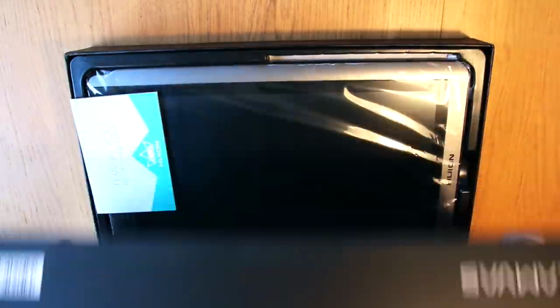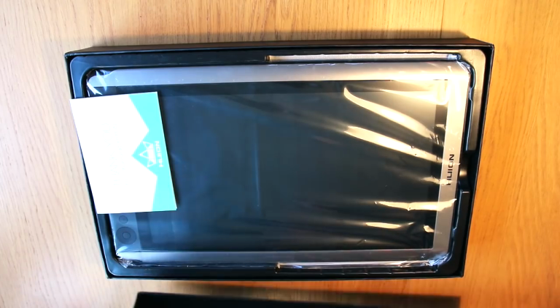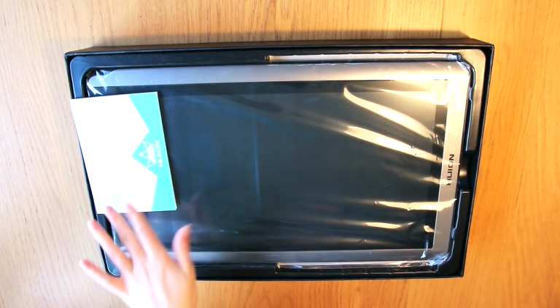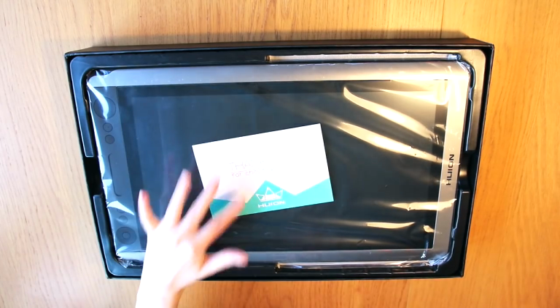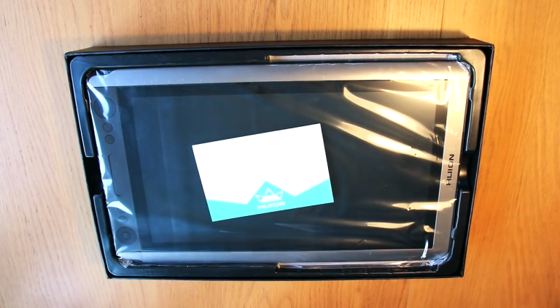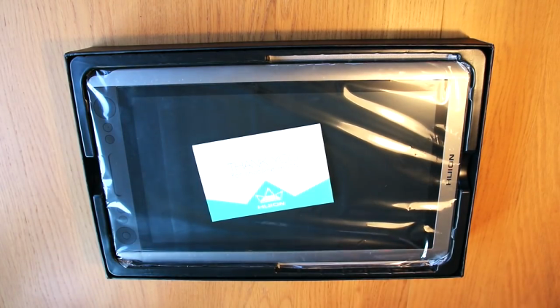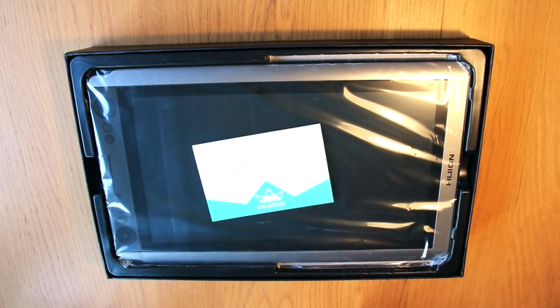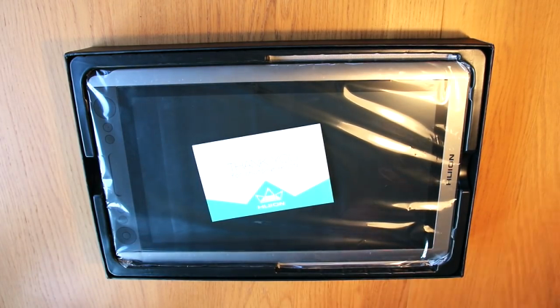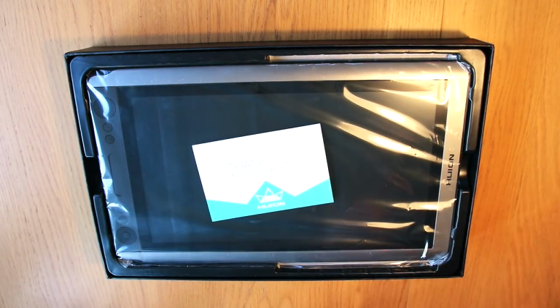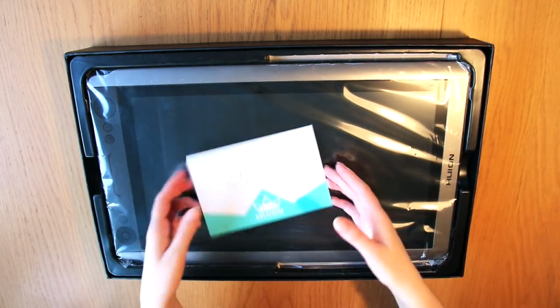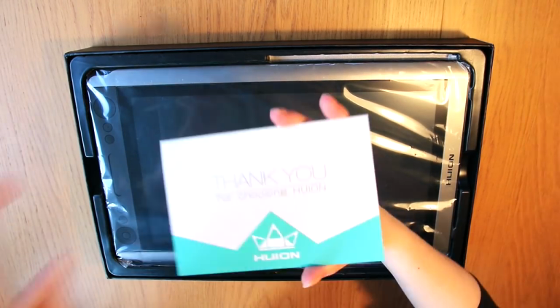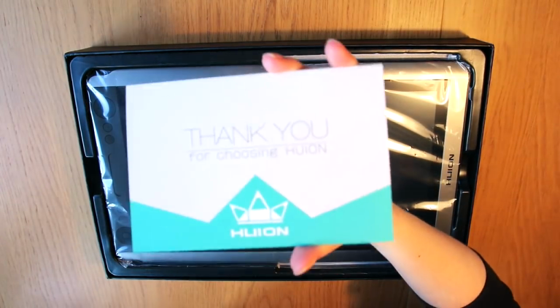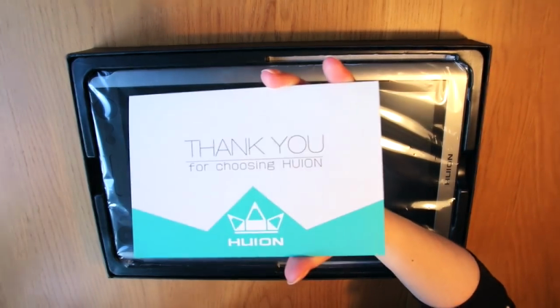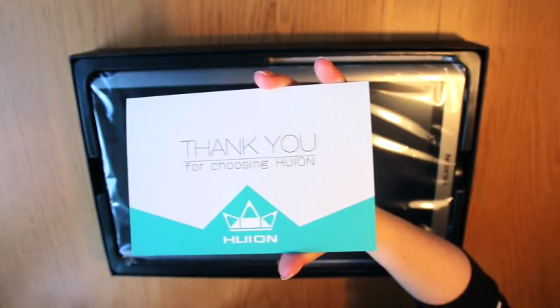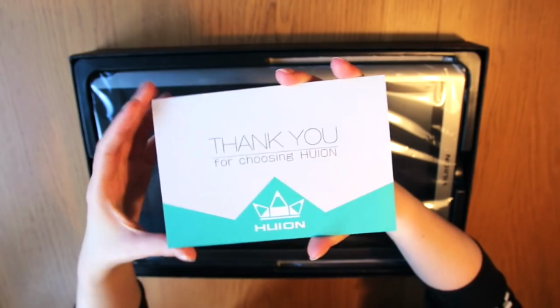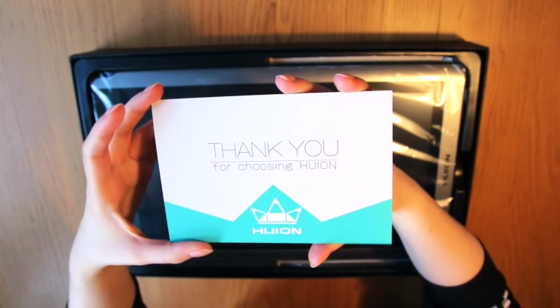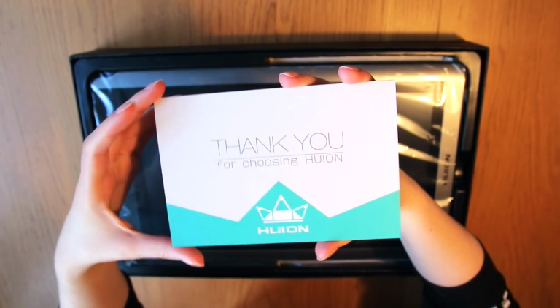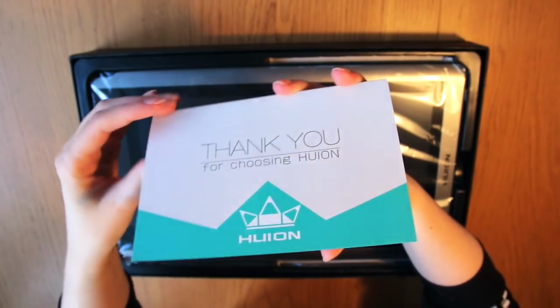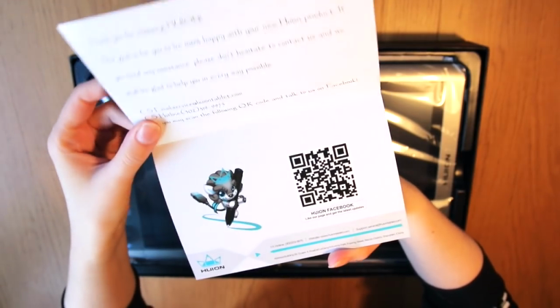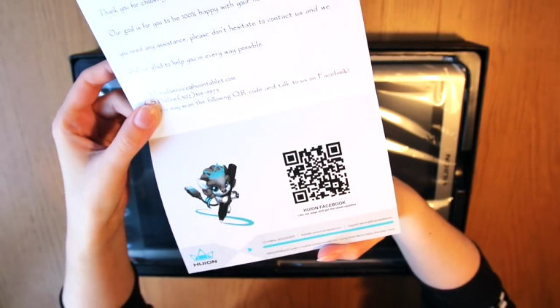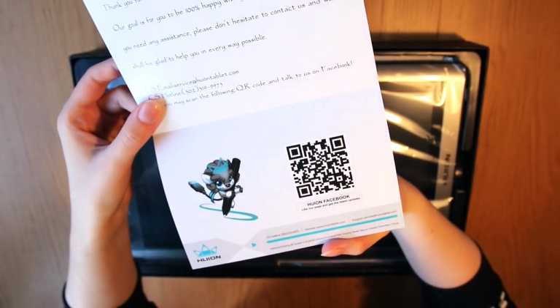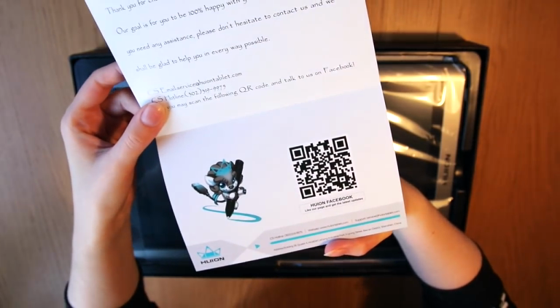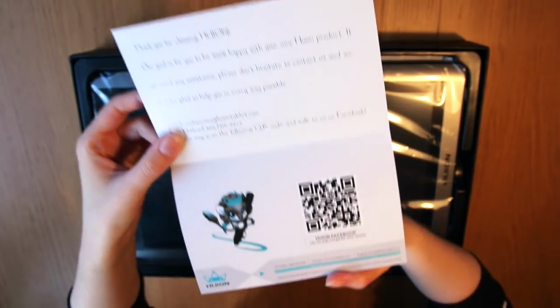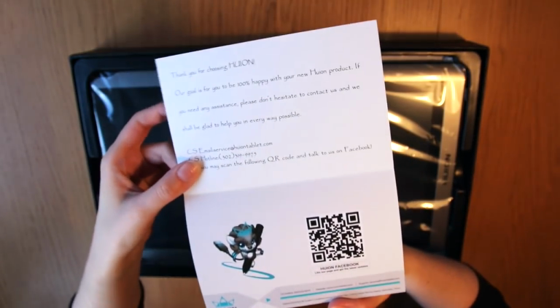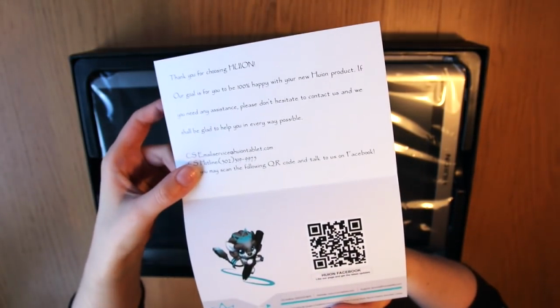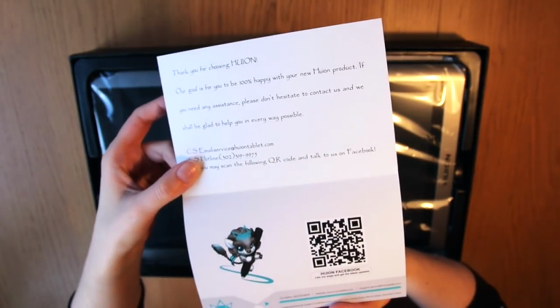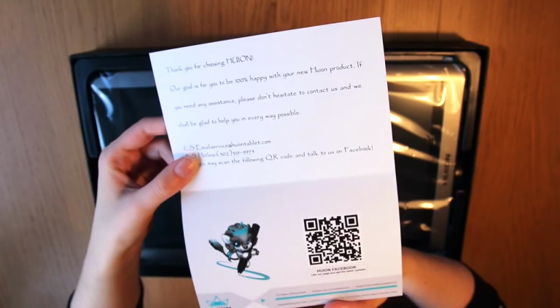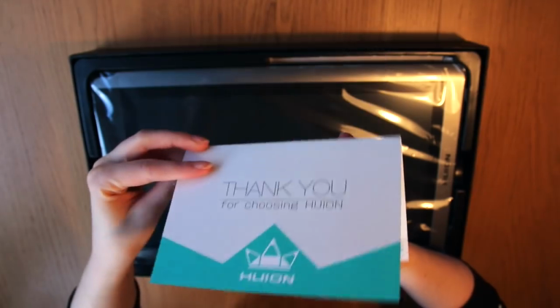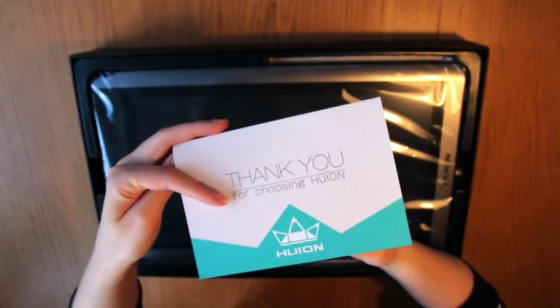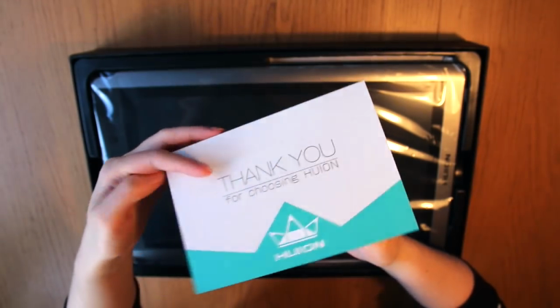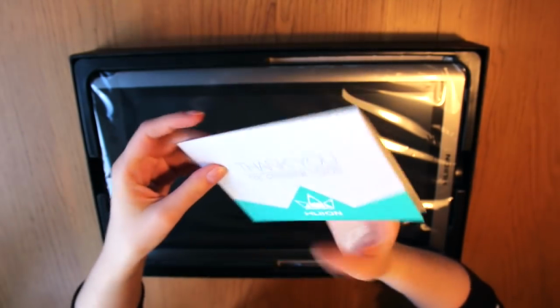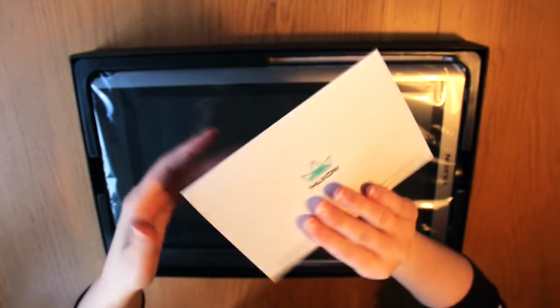The box looks very pretty and professional, and we have a little thank you note inside. Sorry for the not so great lighting now in the beginning of the video — it is really hard finding good light now in the winter.